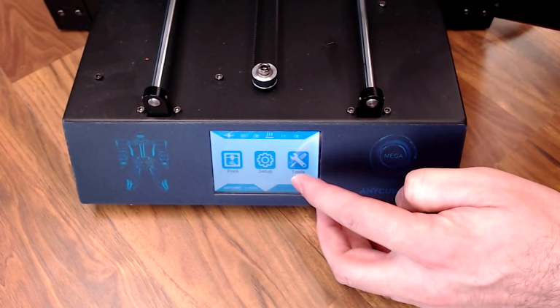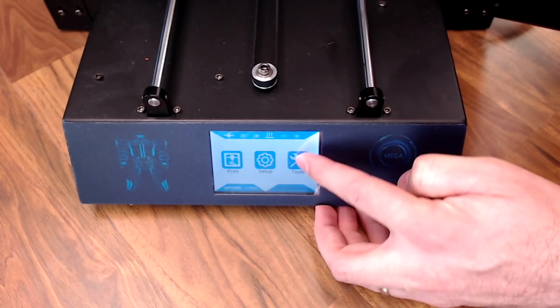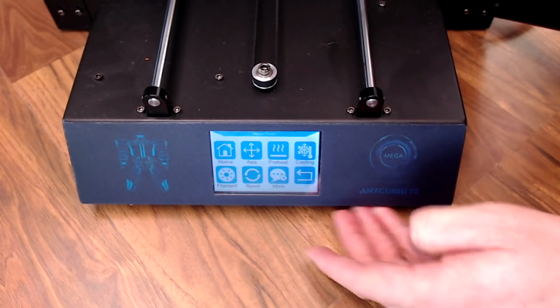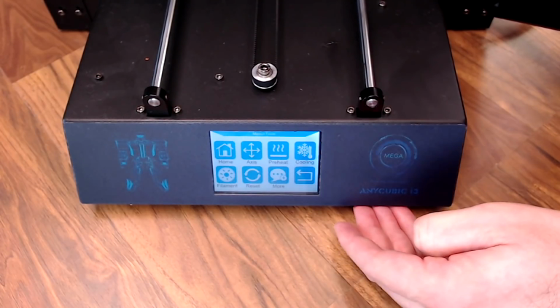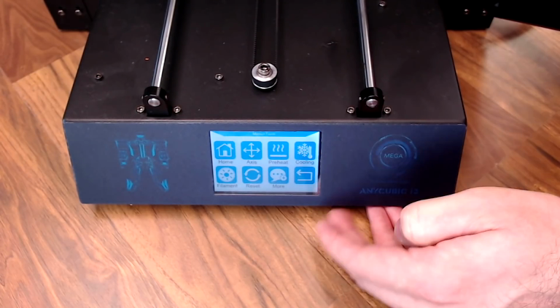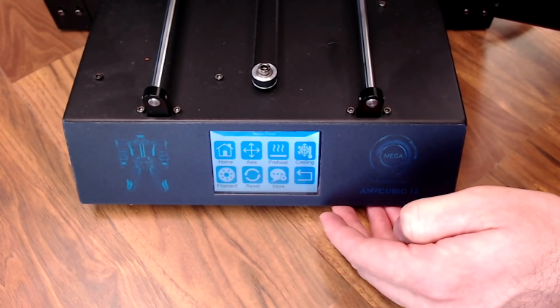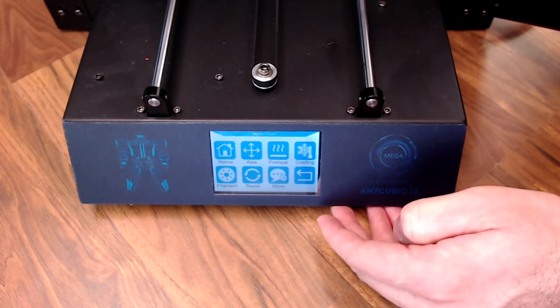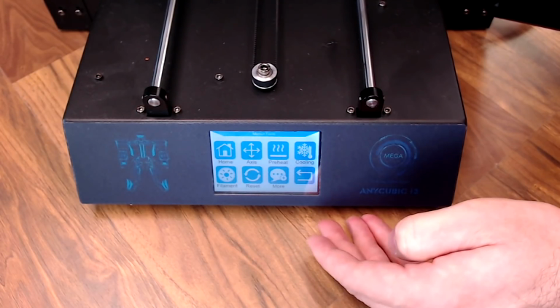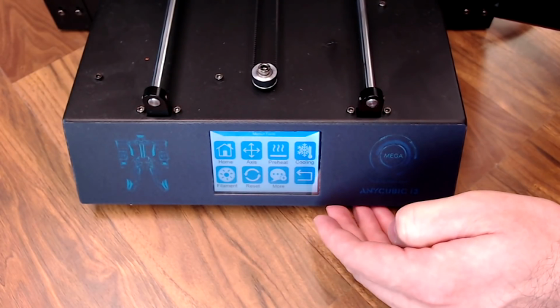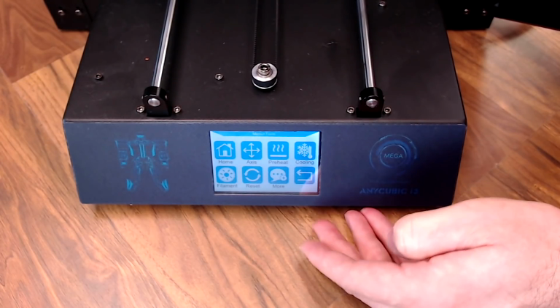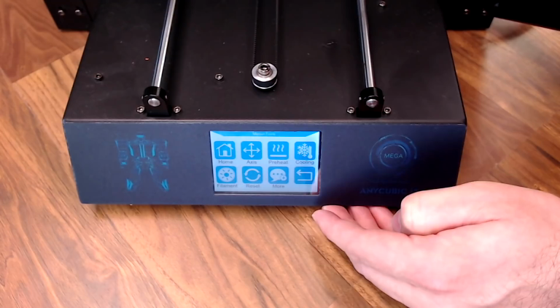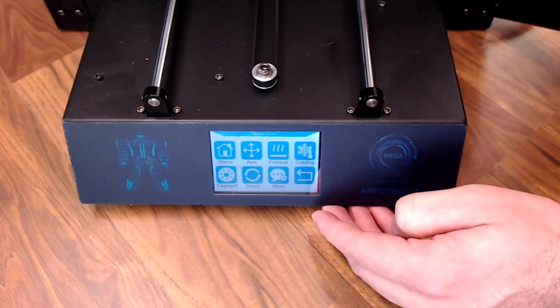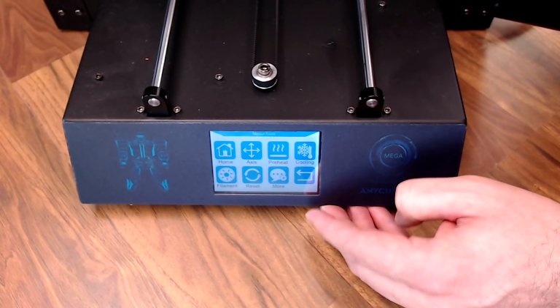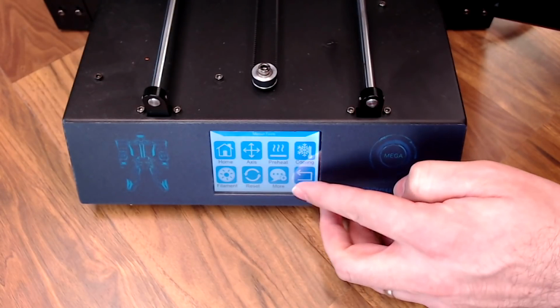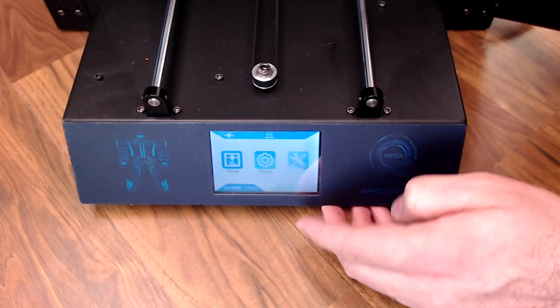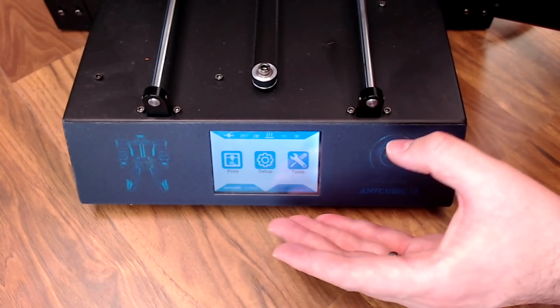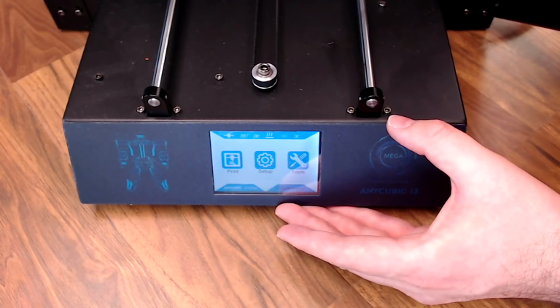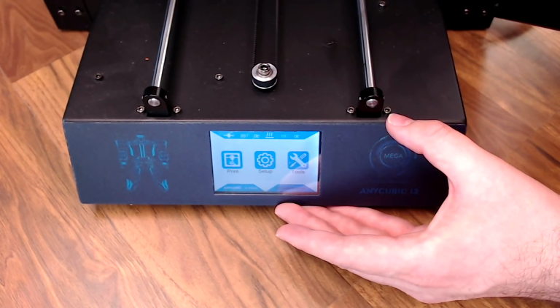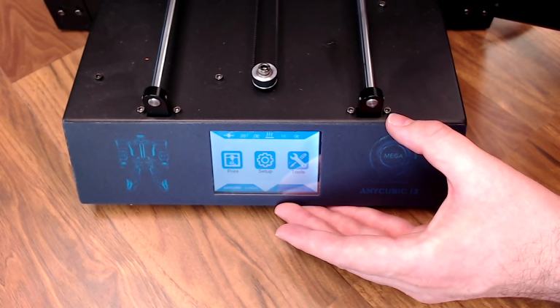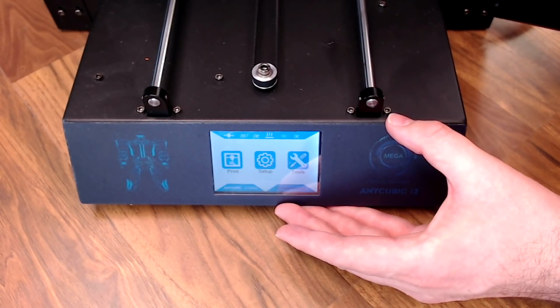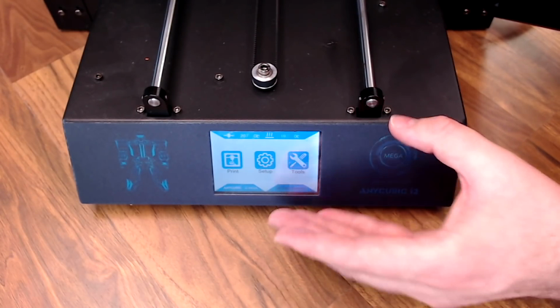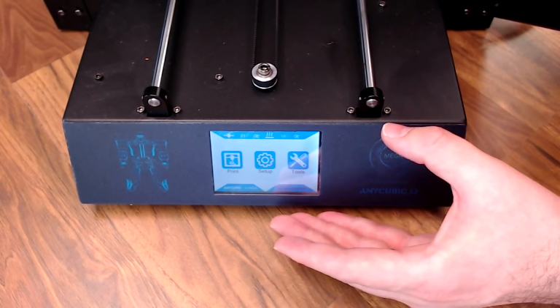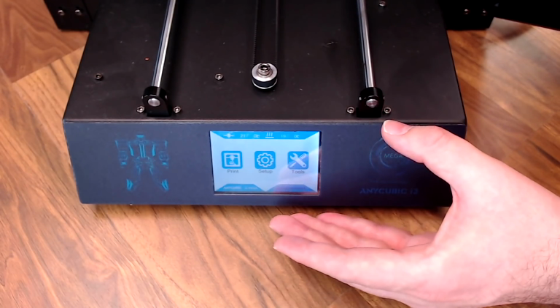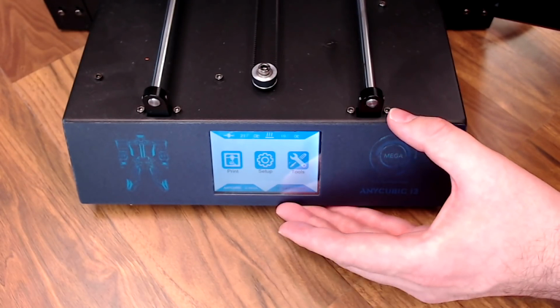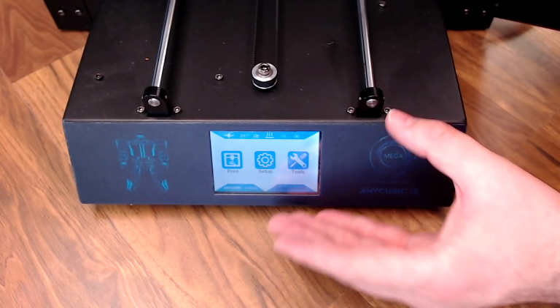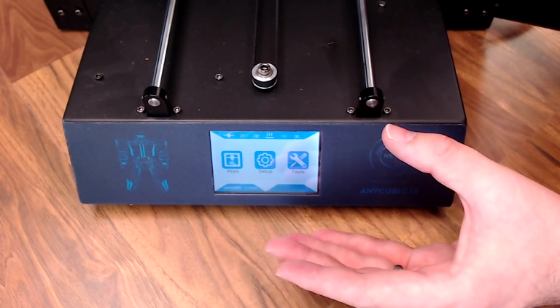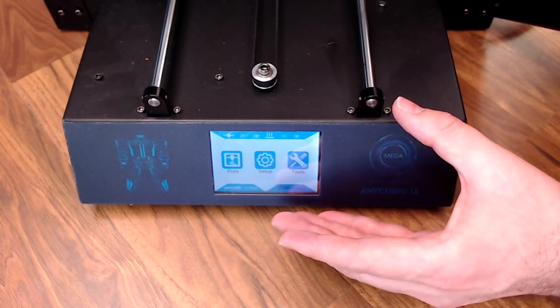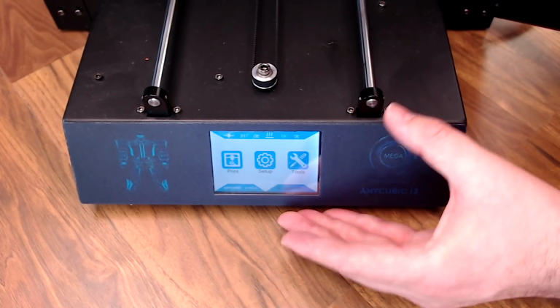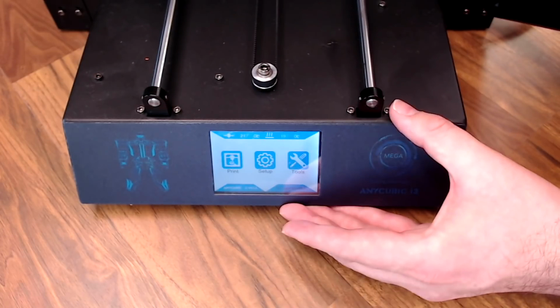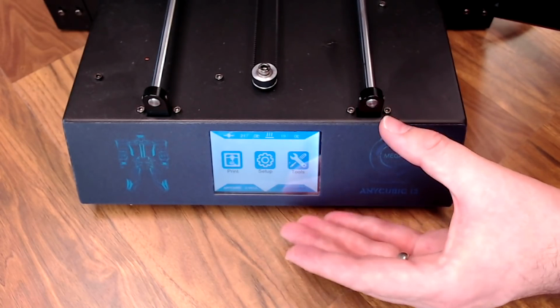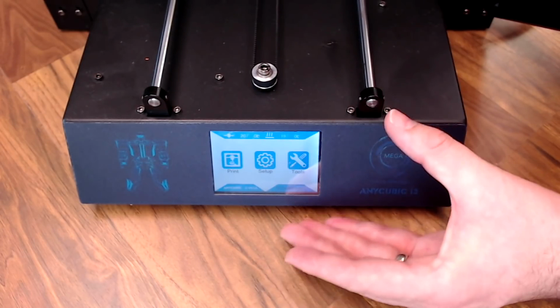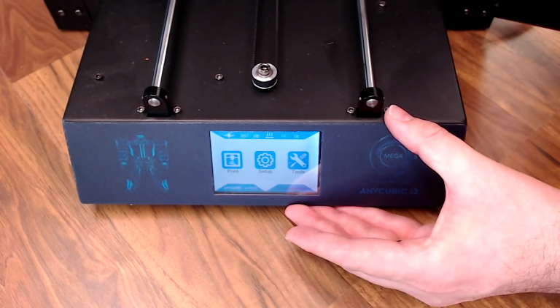And then you have Tools — pretty typical stuff: manual movement, preheat, things like that. Not a ton of things you can play around with in here, but it is serving its purpose. It's designed to get you up and printing as fast as possible.